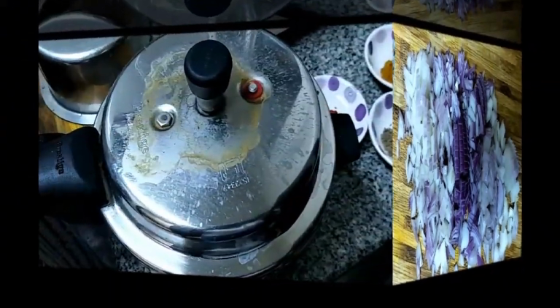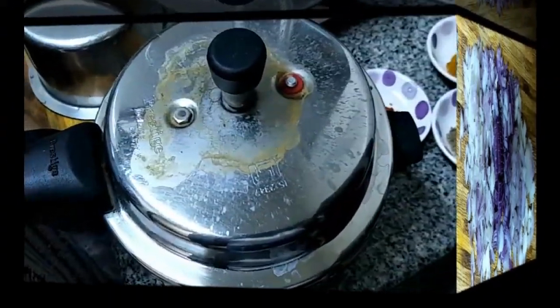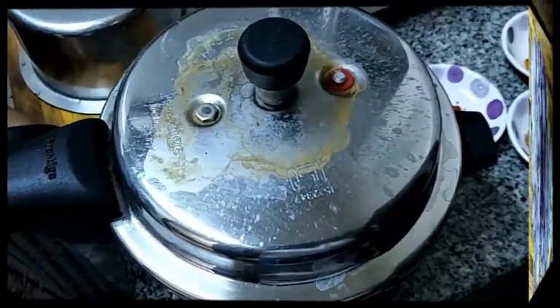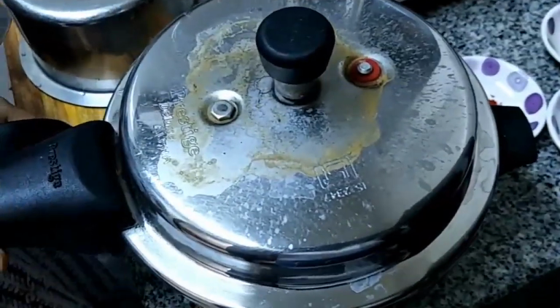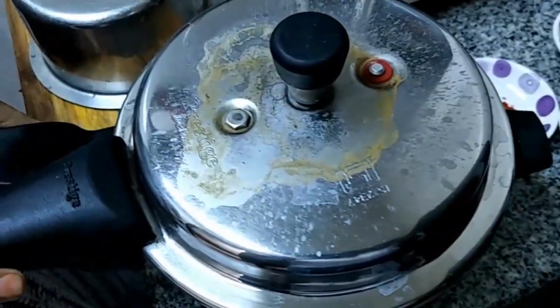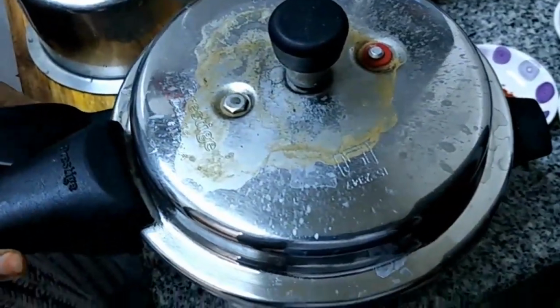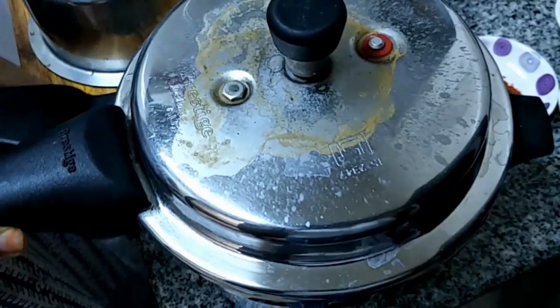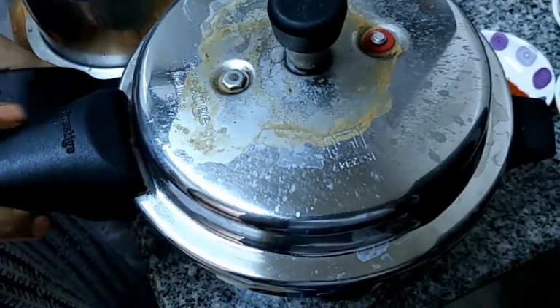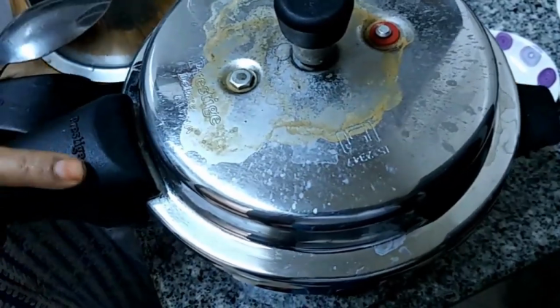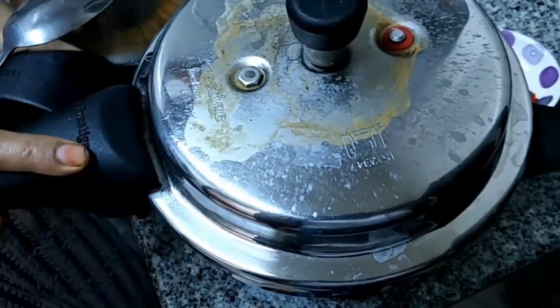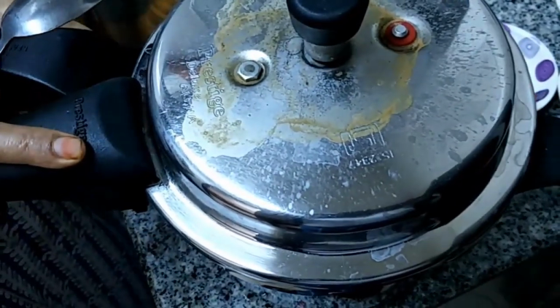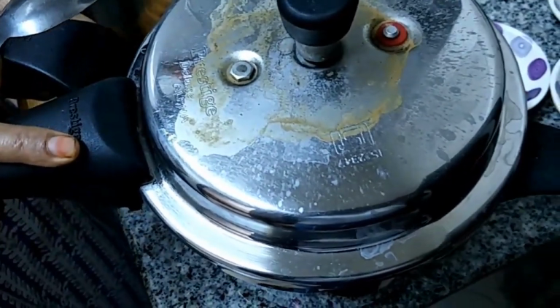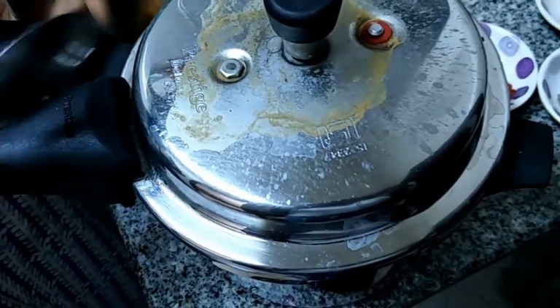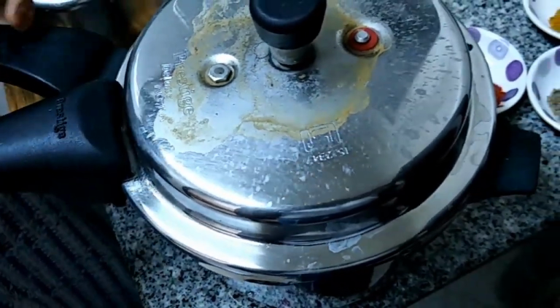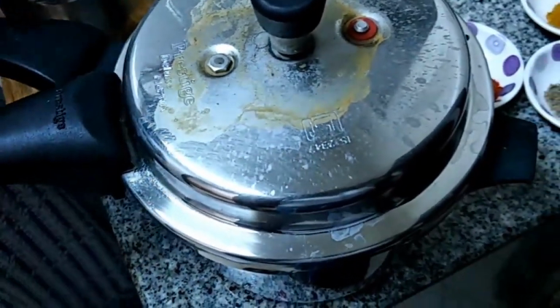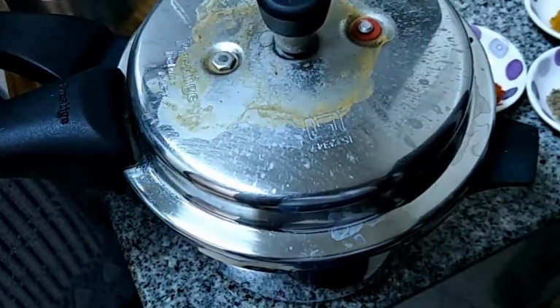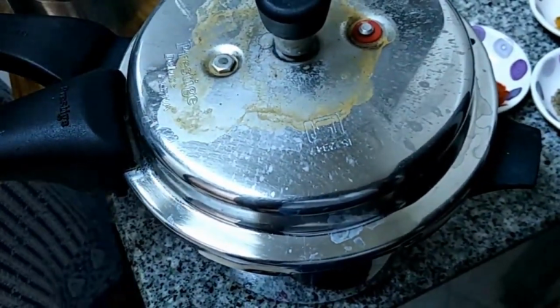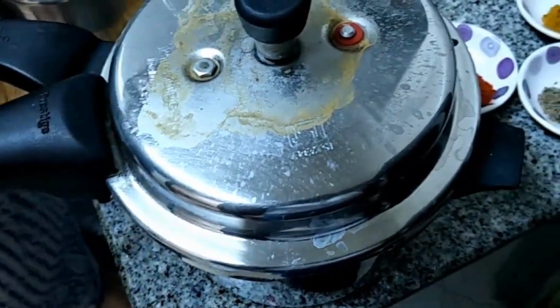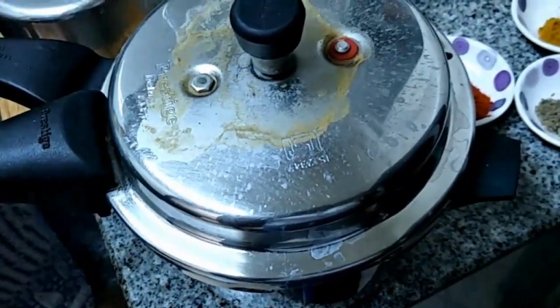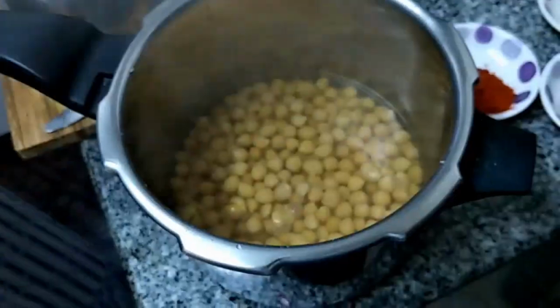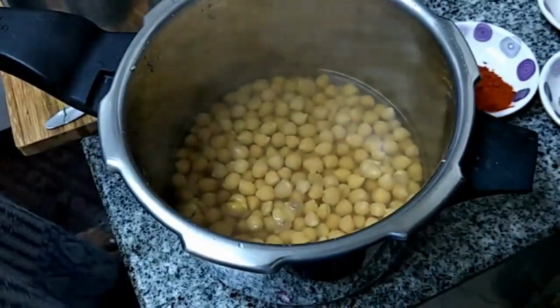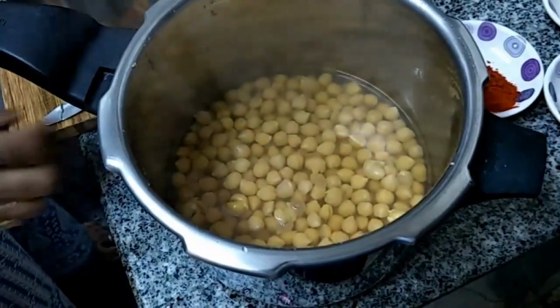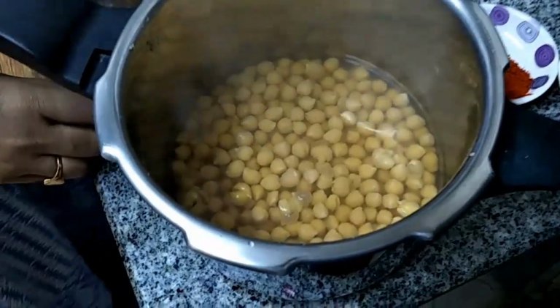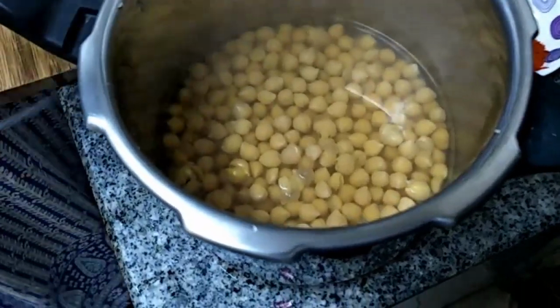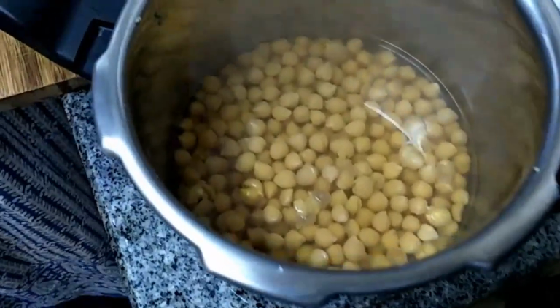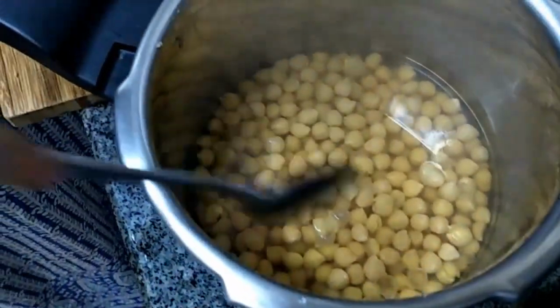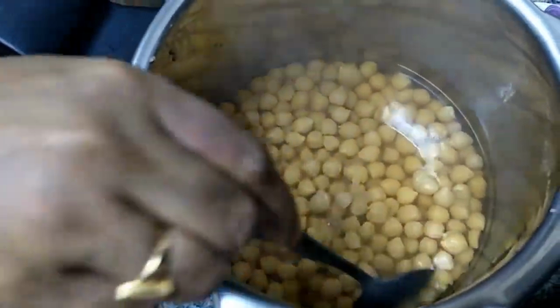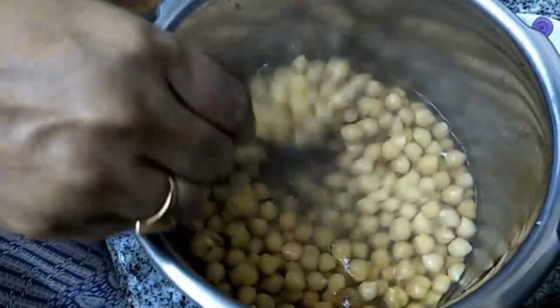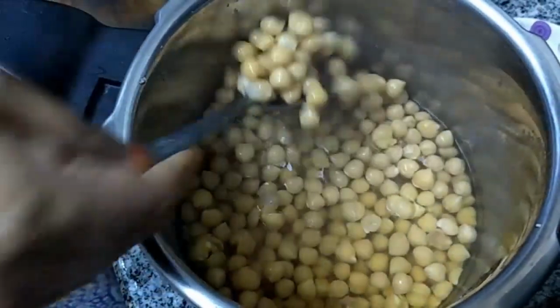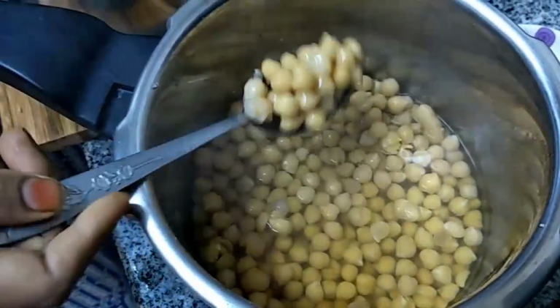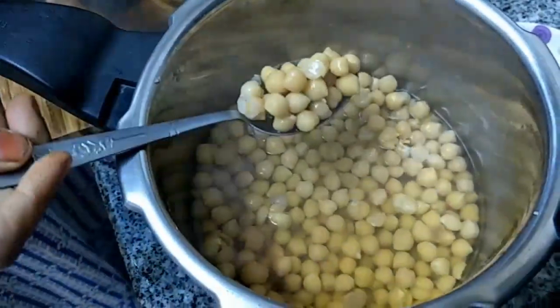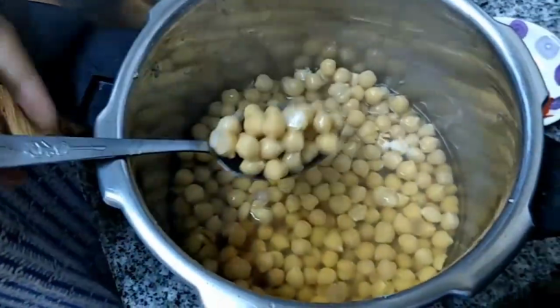Pressure in the pressure cooker subsides. Going to open. So it is nicely cooked.